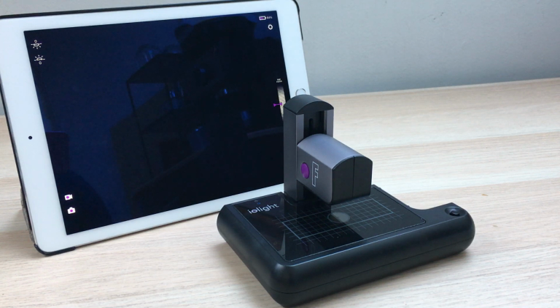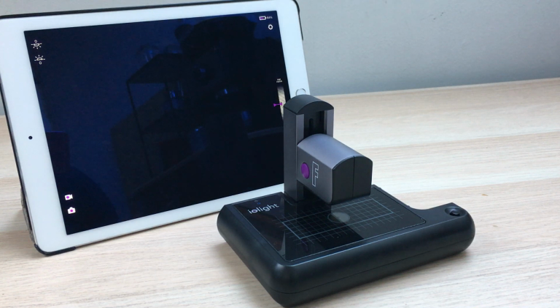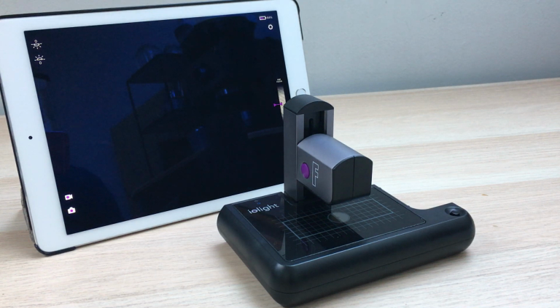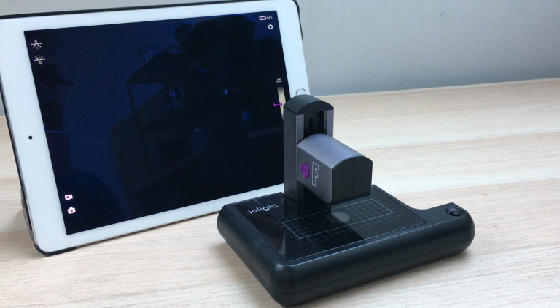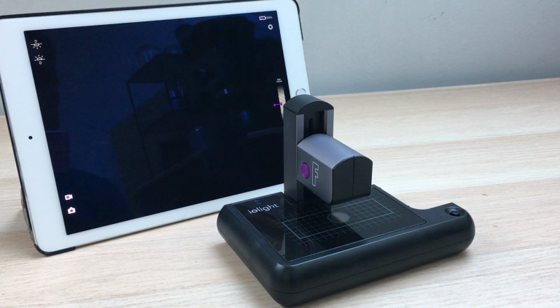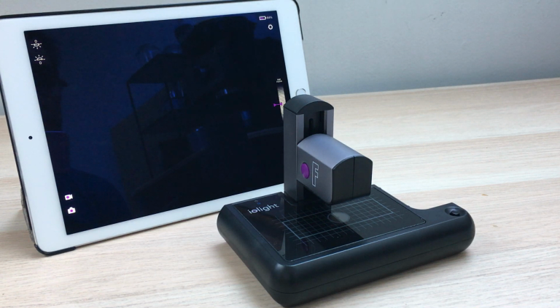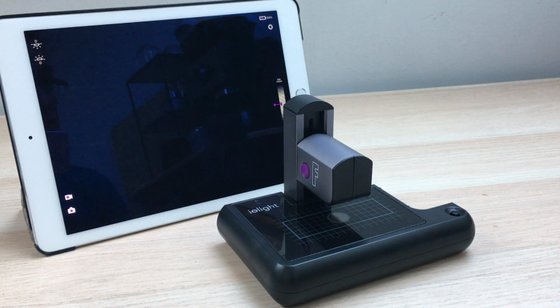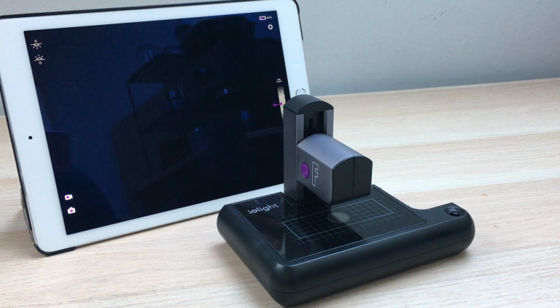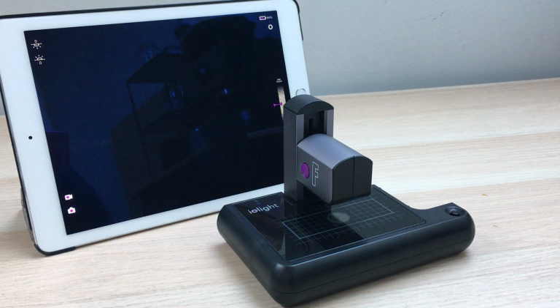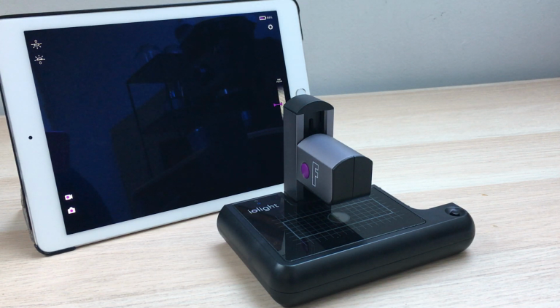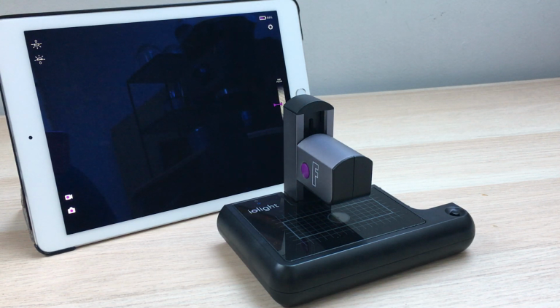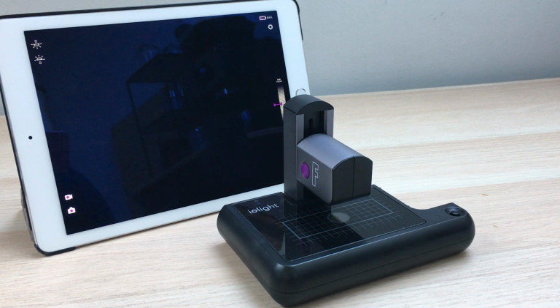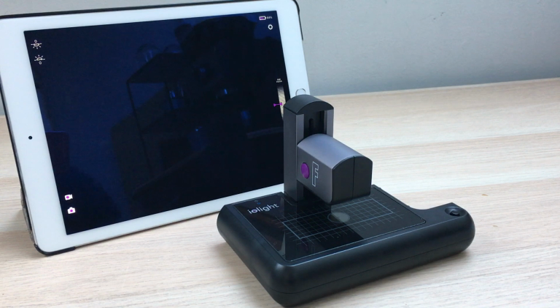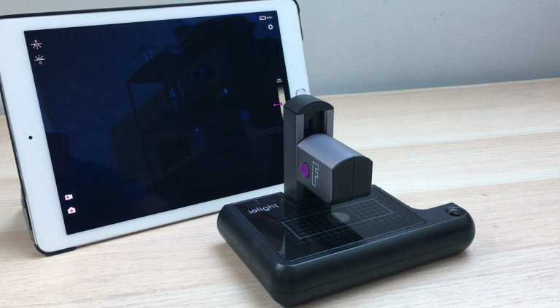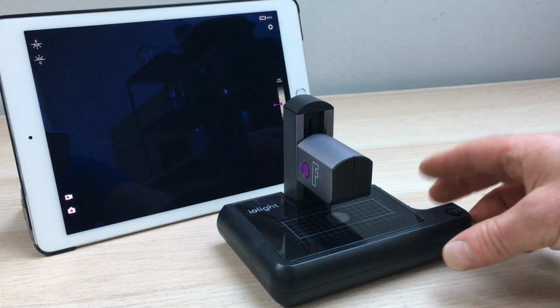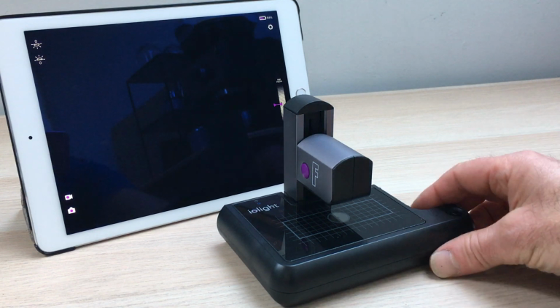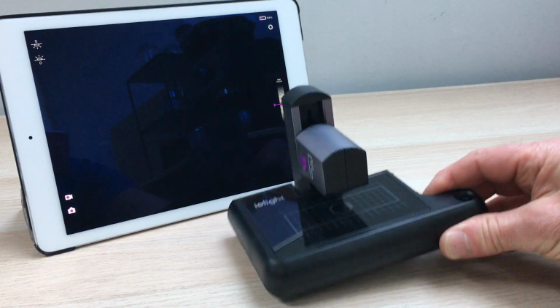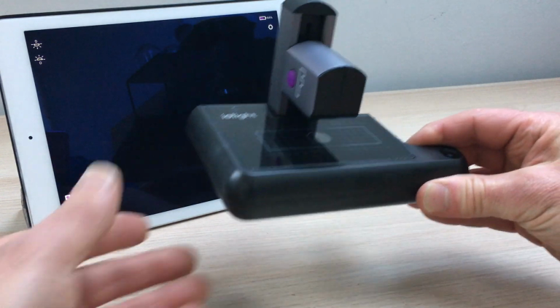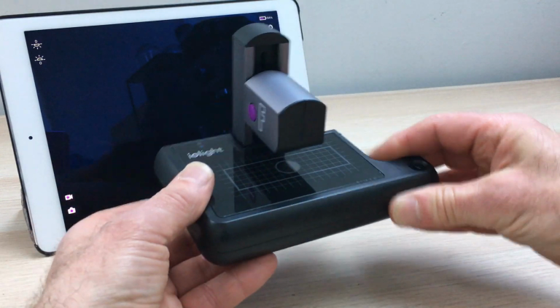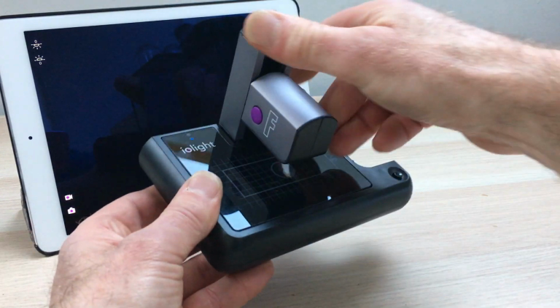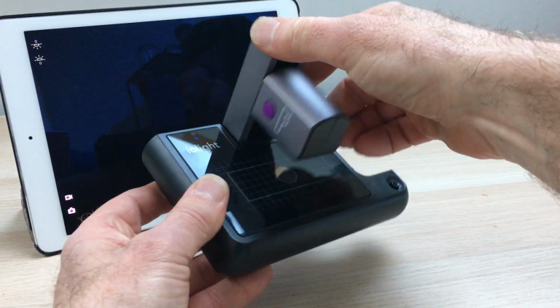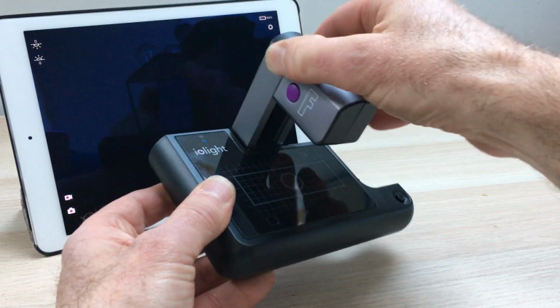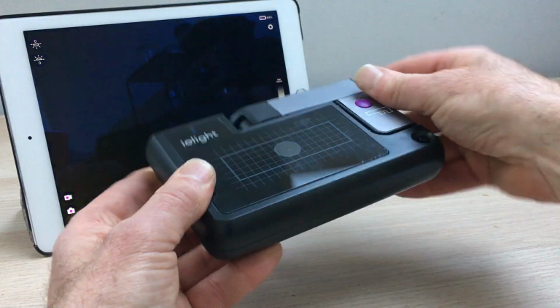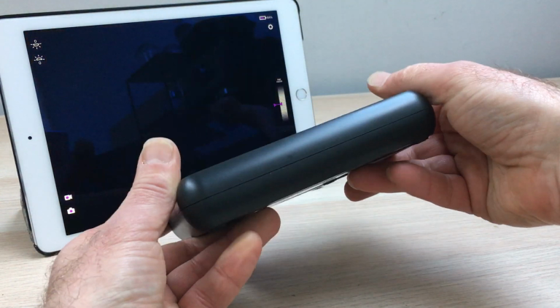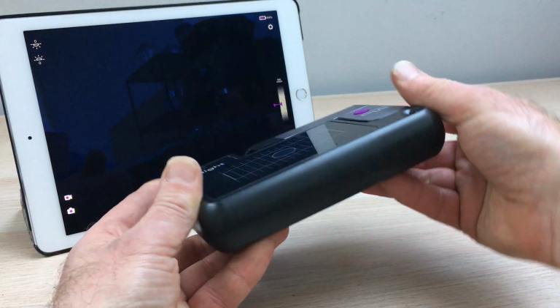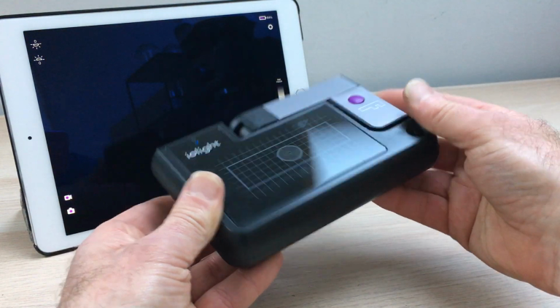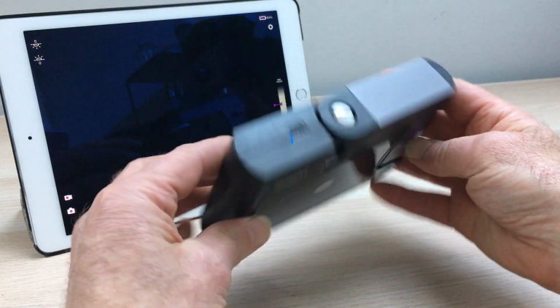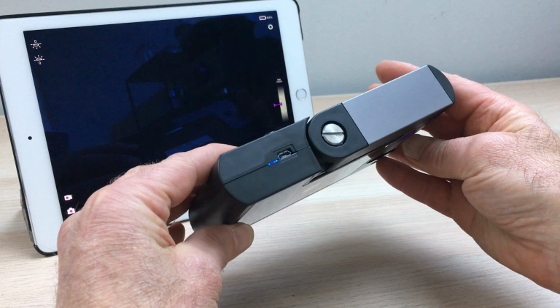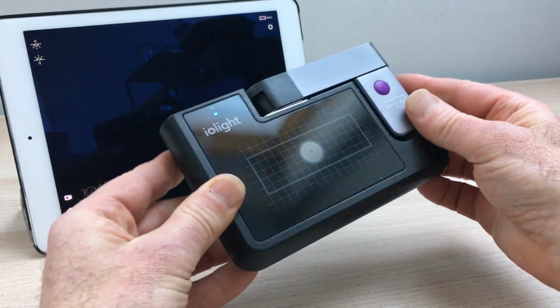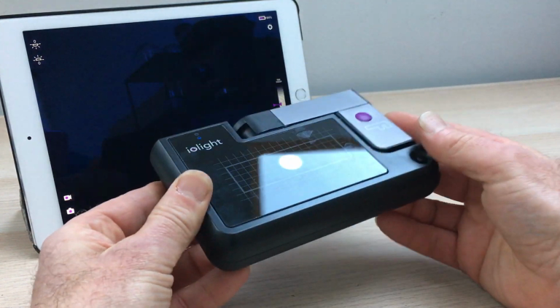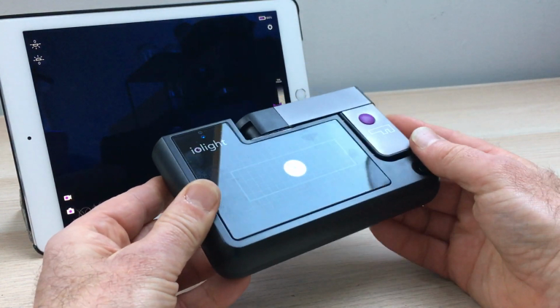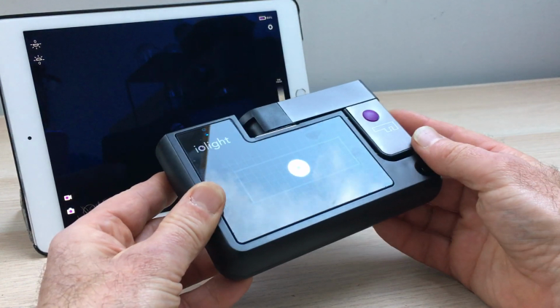Hi, this is Richard from Iolite. I'd like to show you our portable fluorescence microscope. The microscope is very small and compact — it folds to fit in a jacket pocket or a small bag.